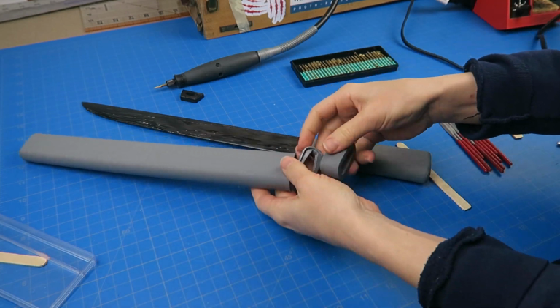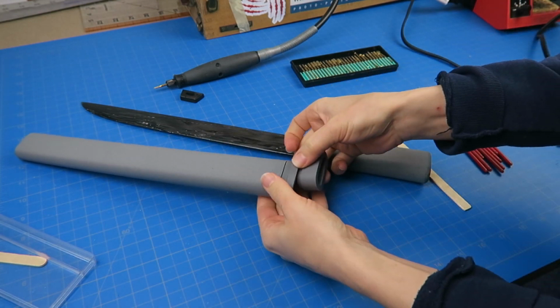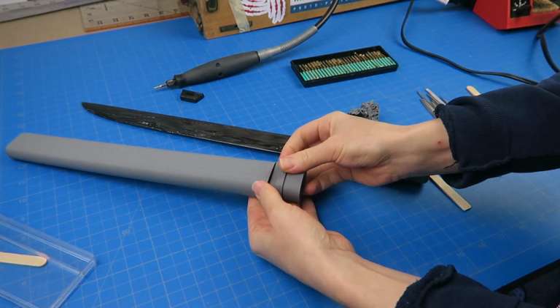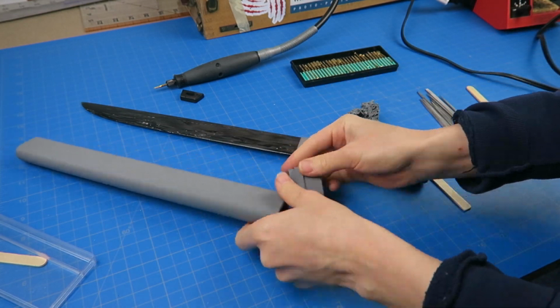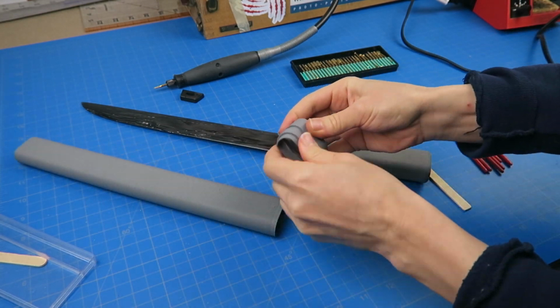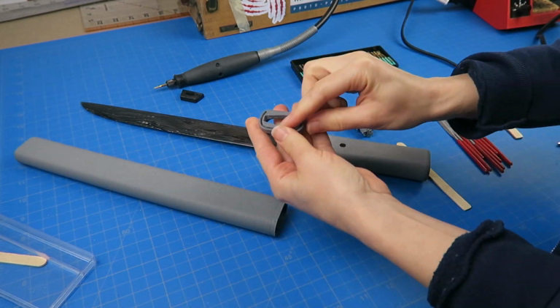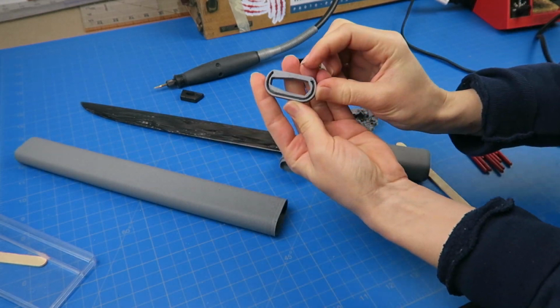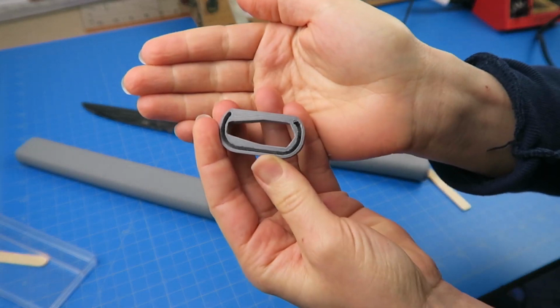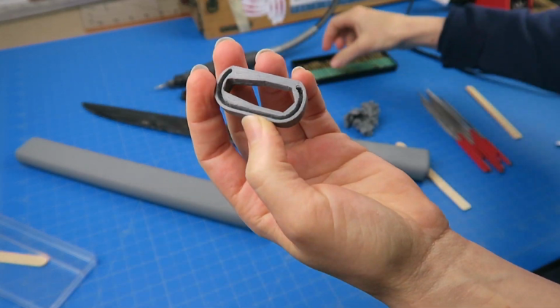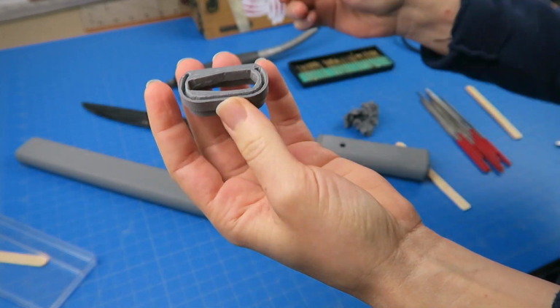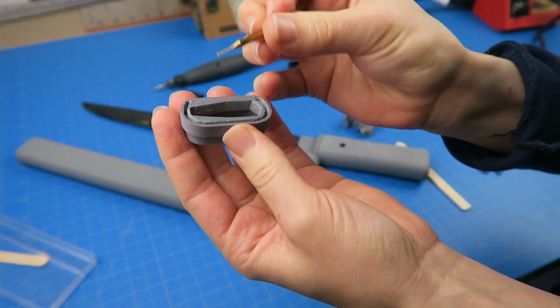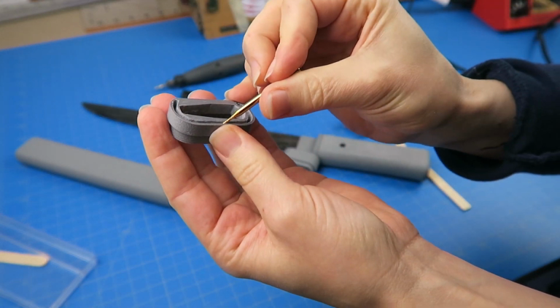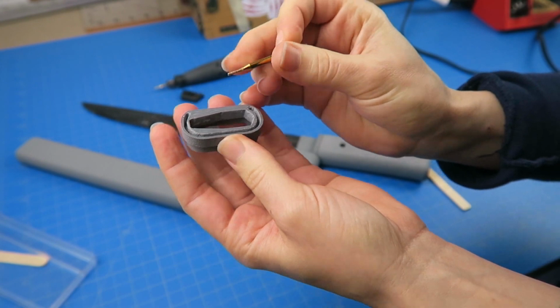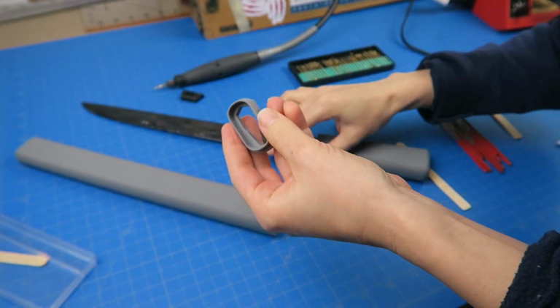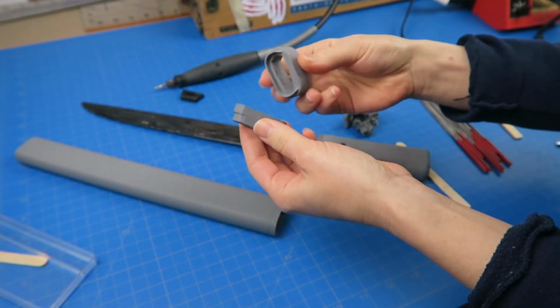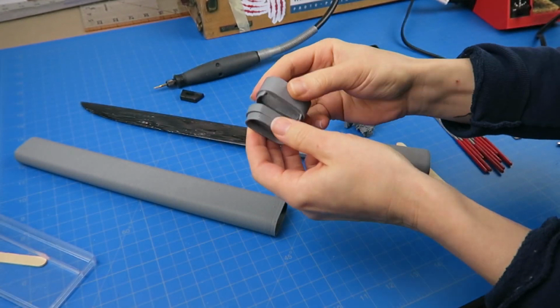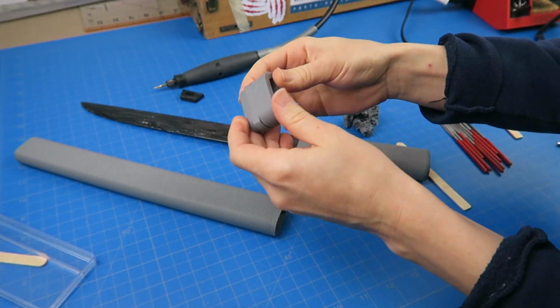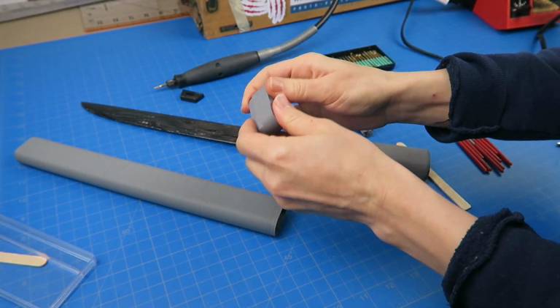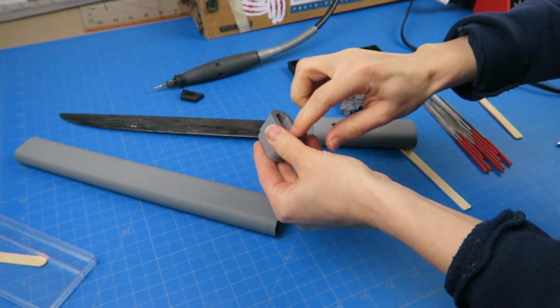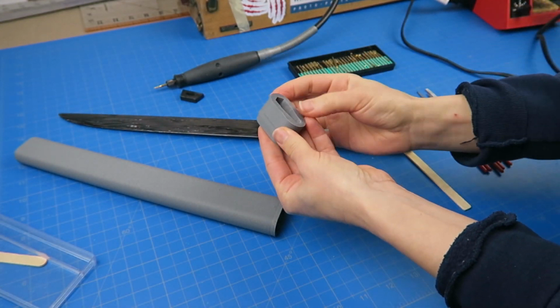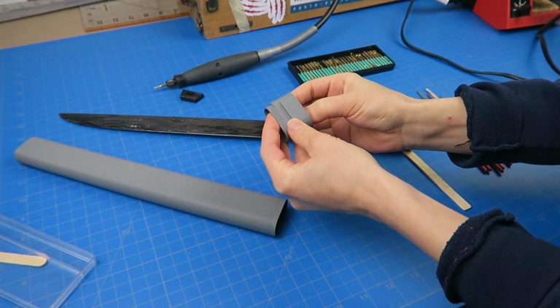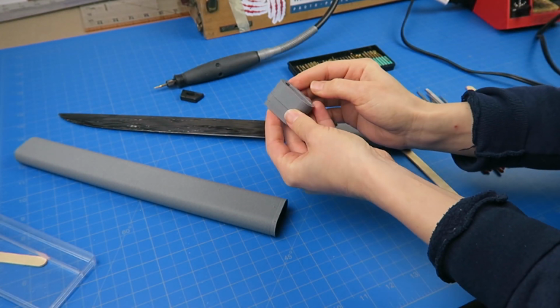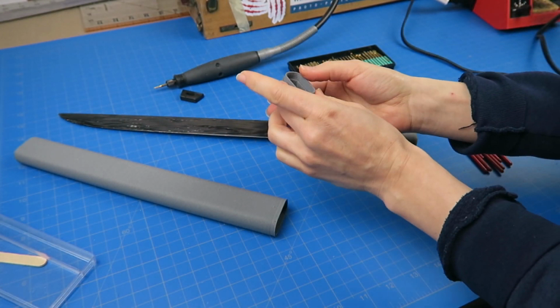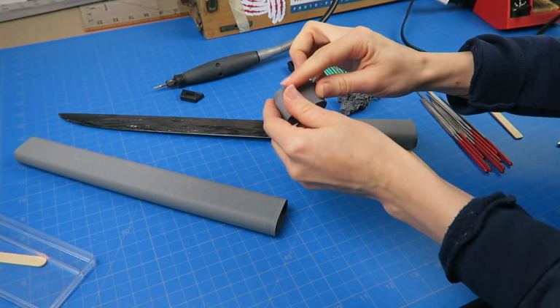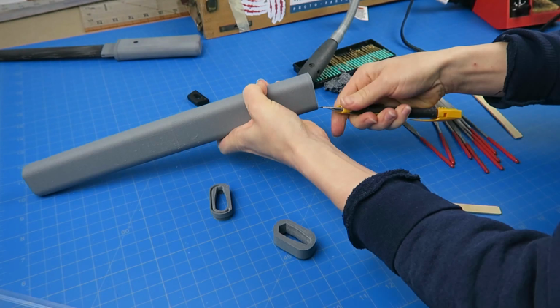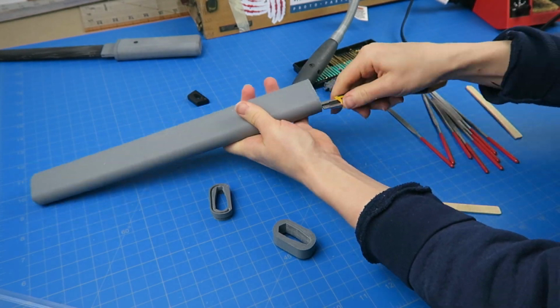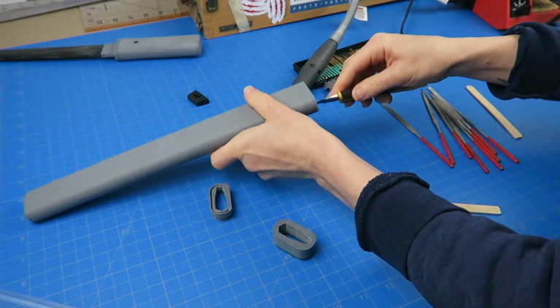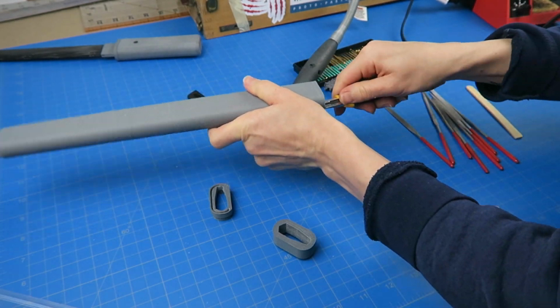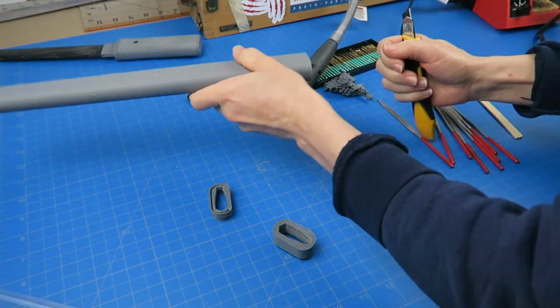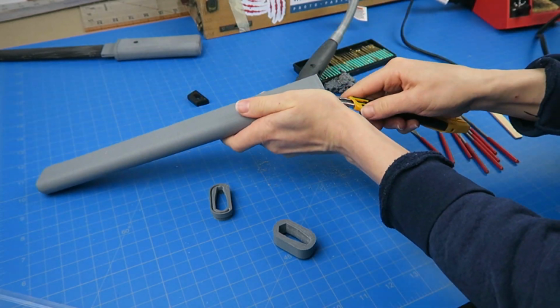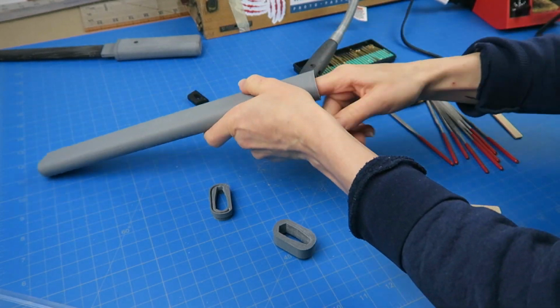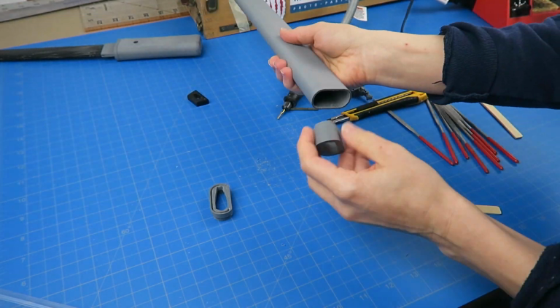The scabbard was printed in multiple parts to accommodate the 3D printer's size restrictions. The three parts fit together to create a secure joint and the seams will align with the ring to create a decorative detail.